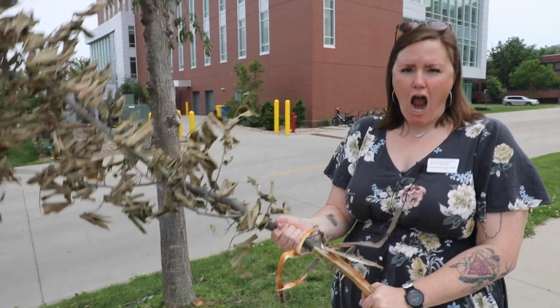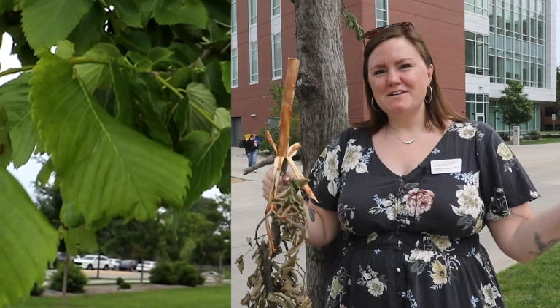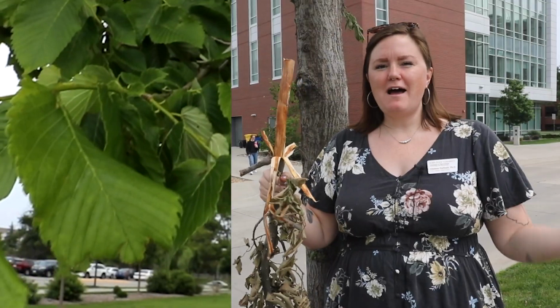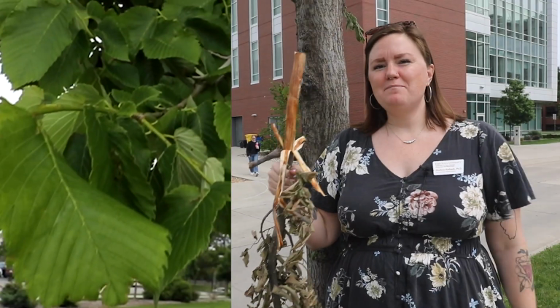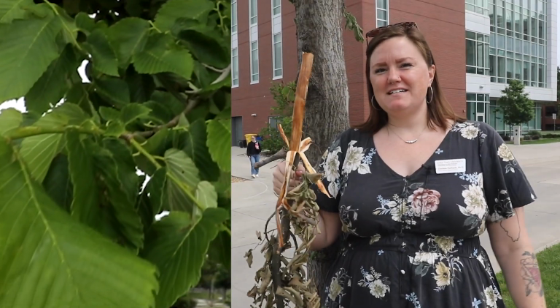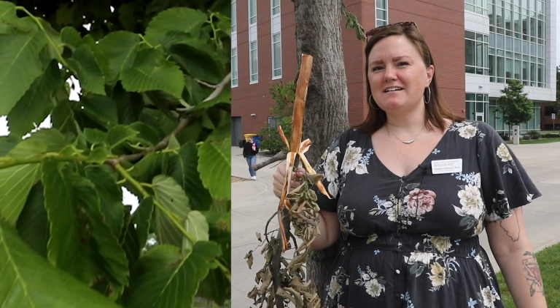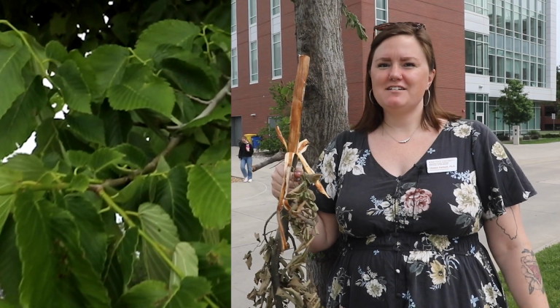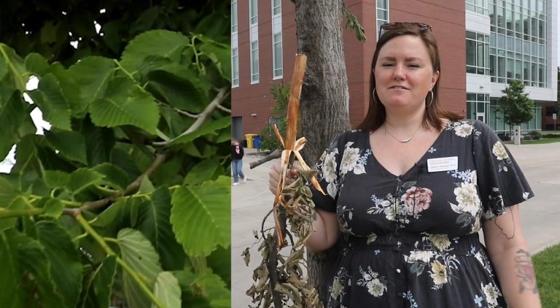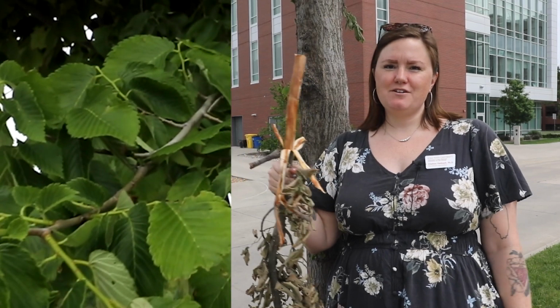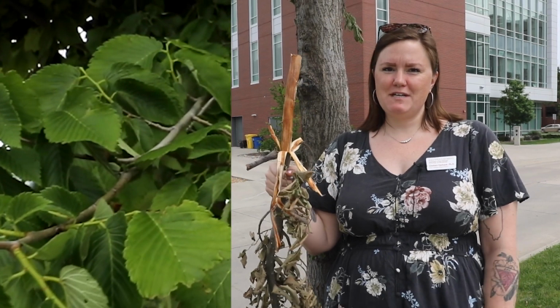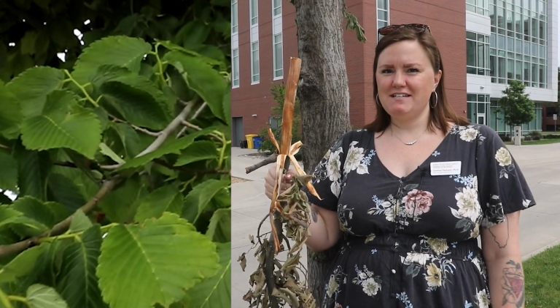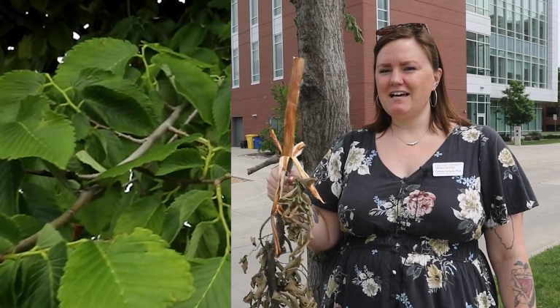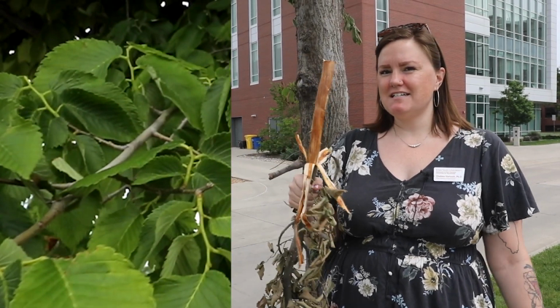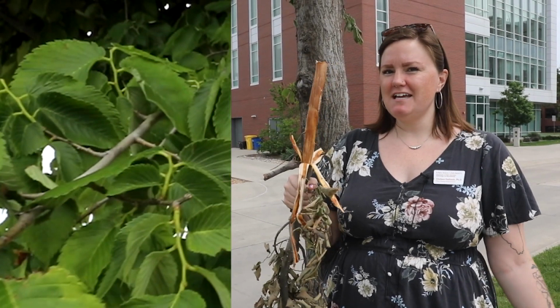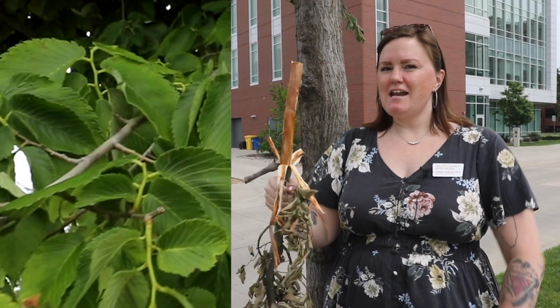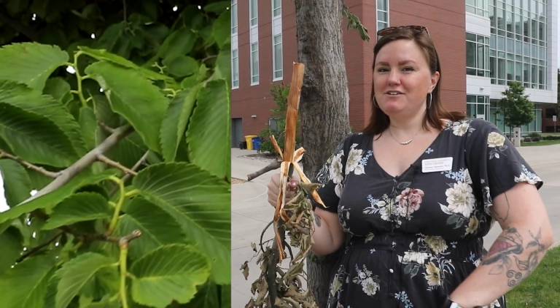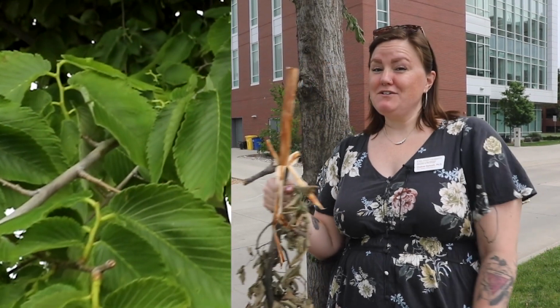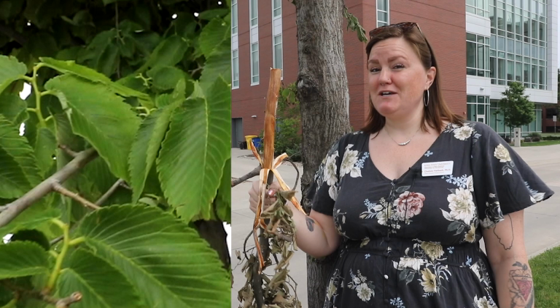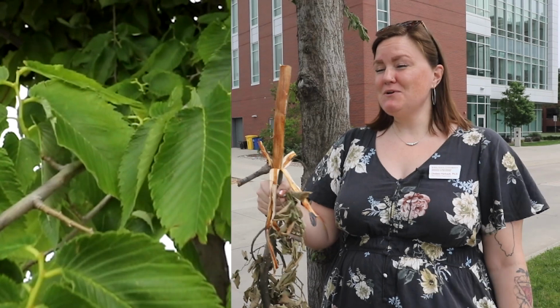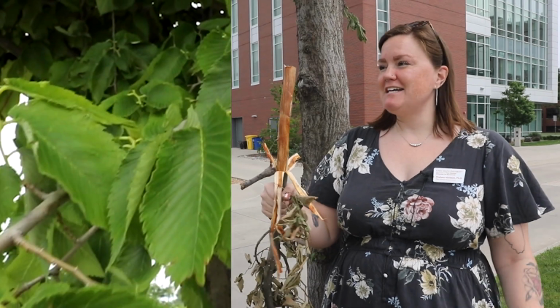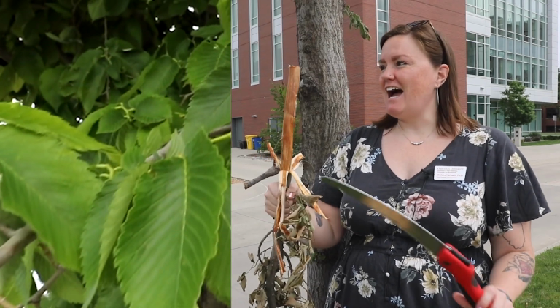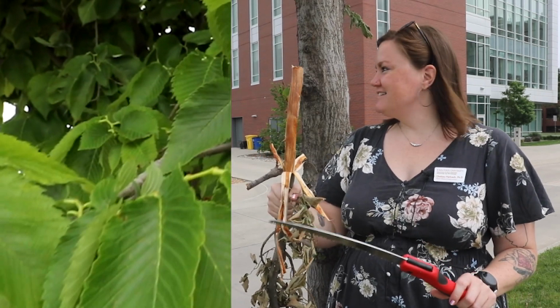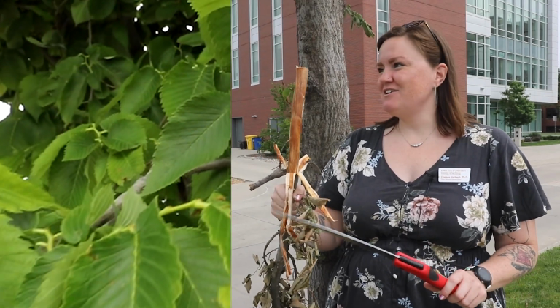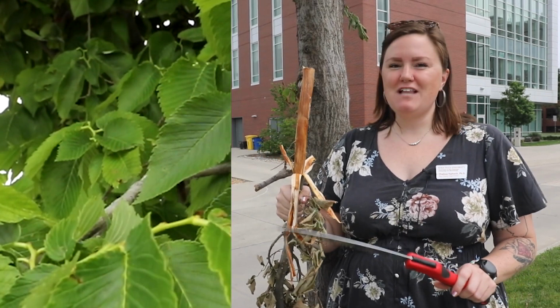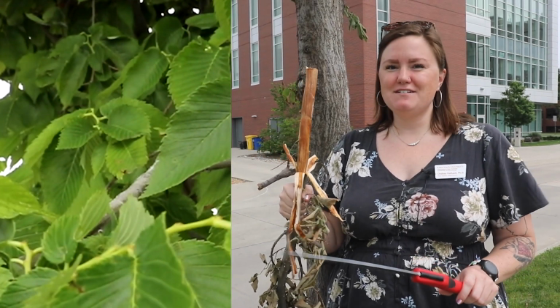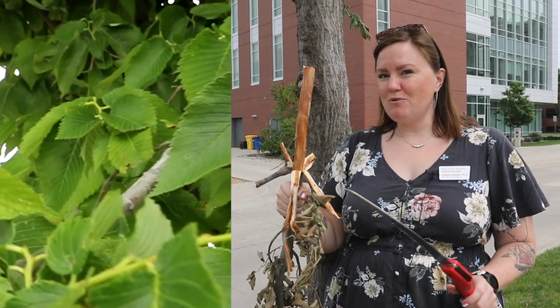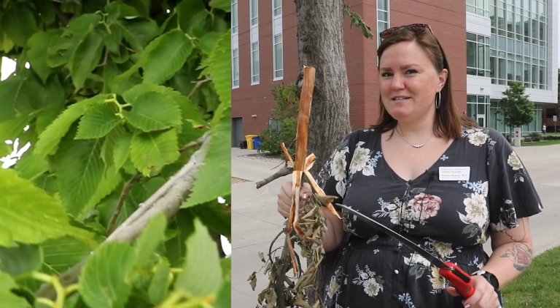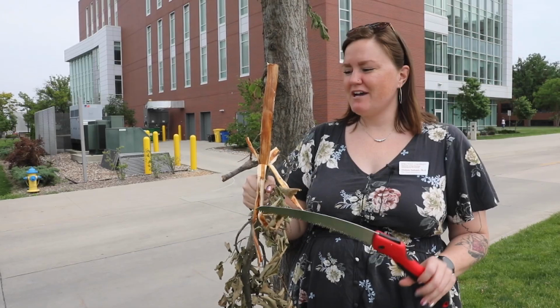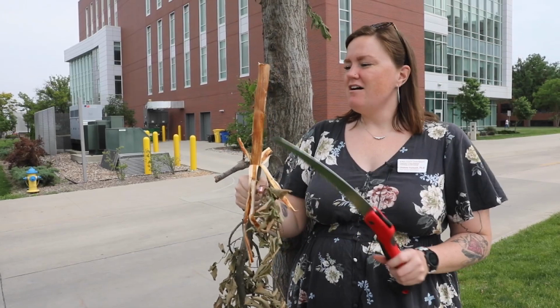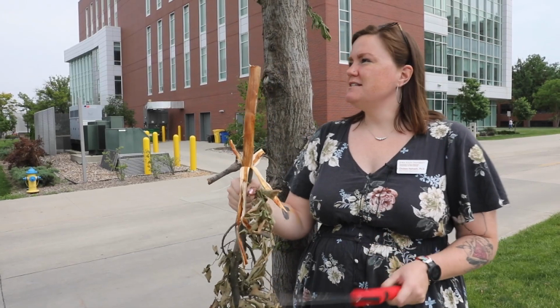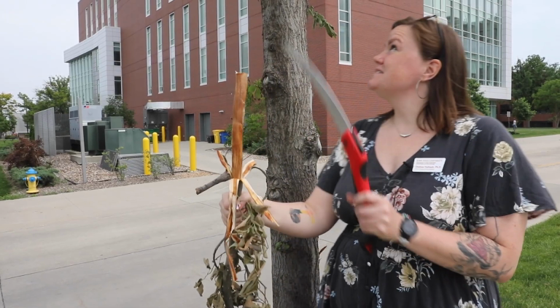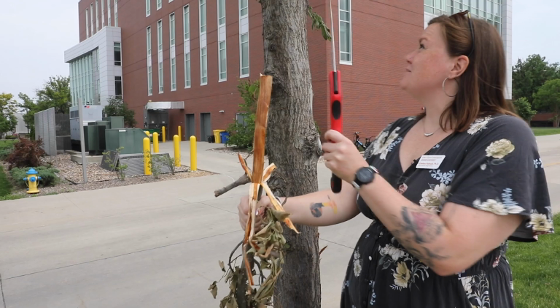Hi, I'm Chelsea Harbach, I'm the plant disease diagnostician at the Iowa State University Plant and Insect Diagnostic Clinic, and I wanted to show you something cool that I've gotten to see over the last couple weeks of spring on this Princeton Elm.